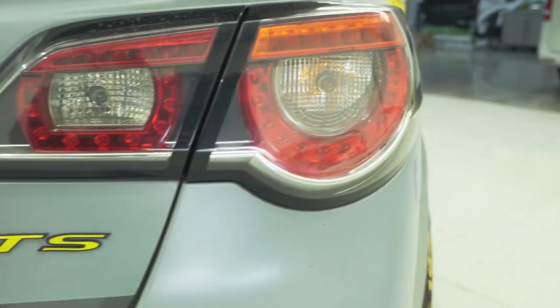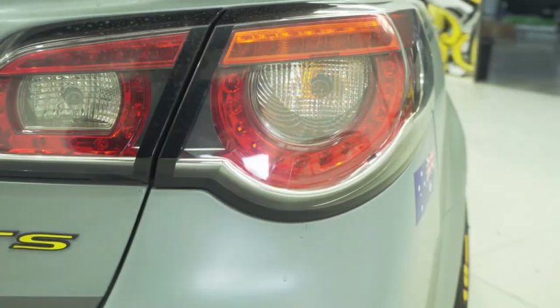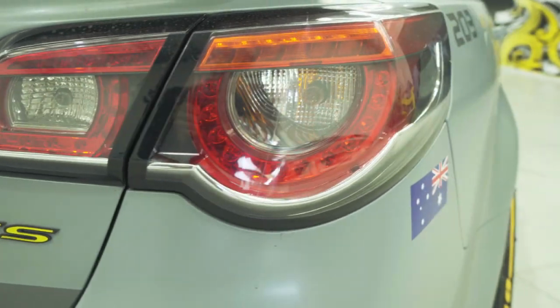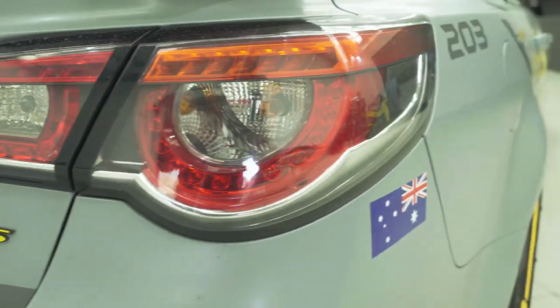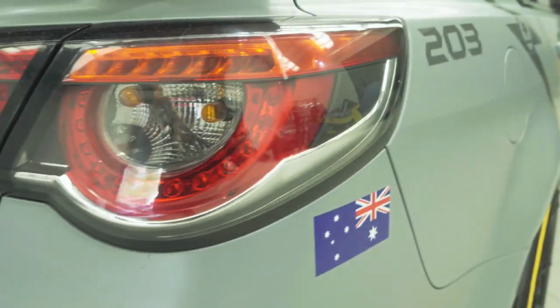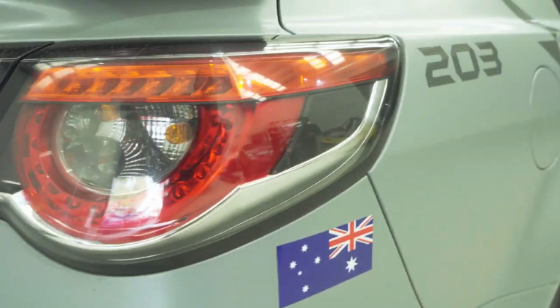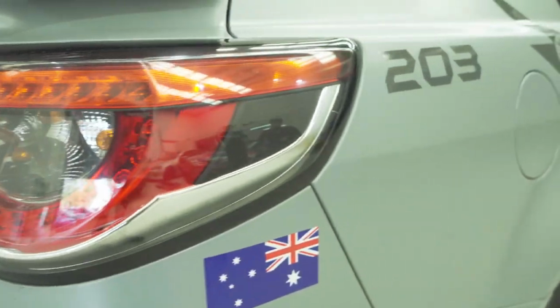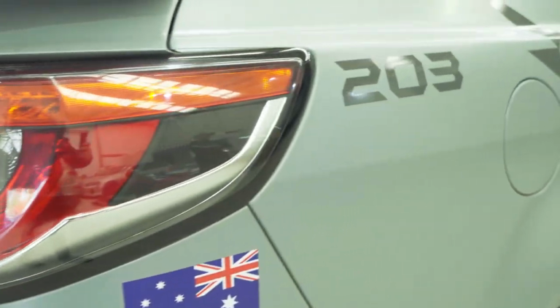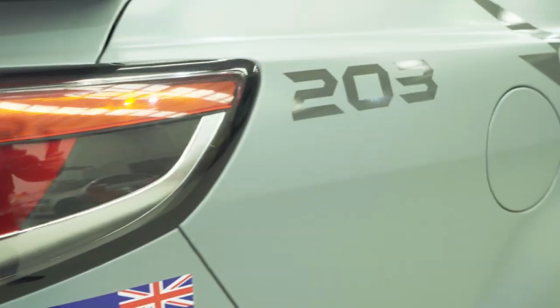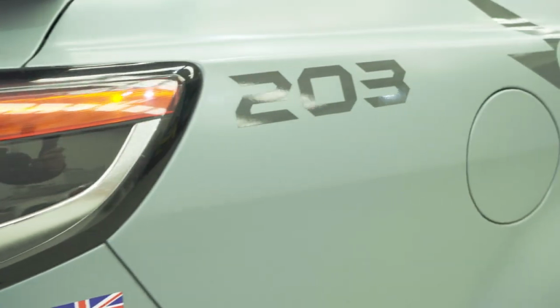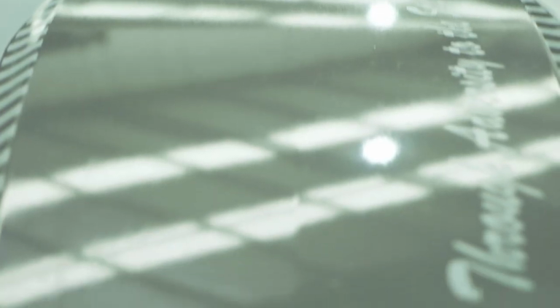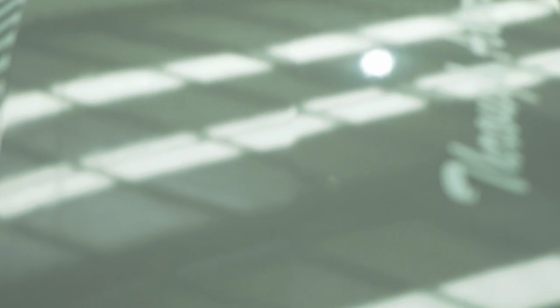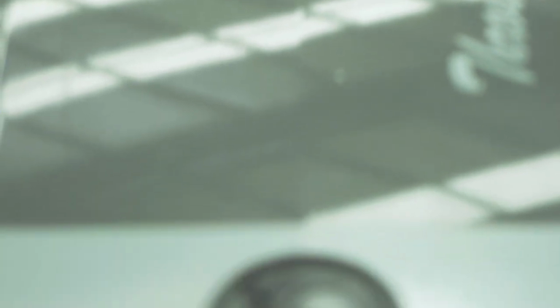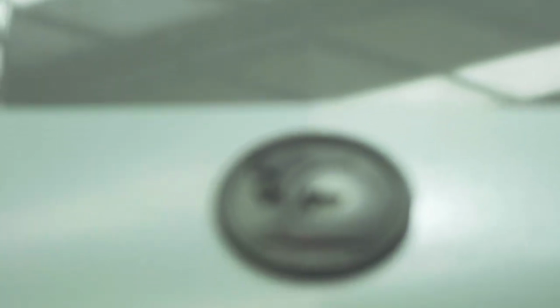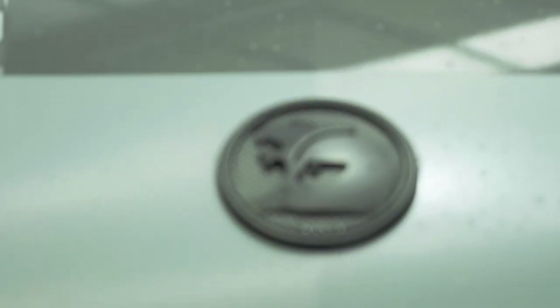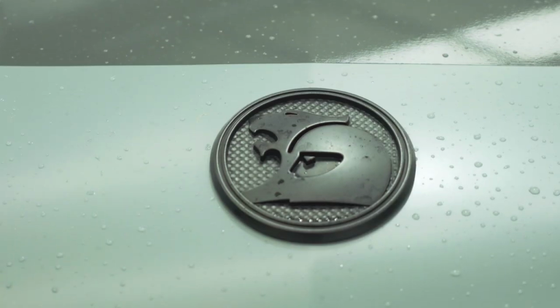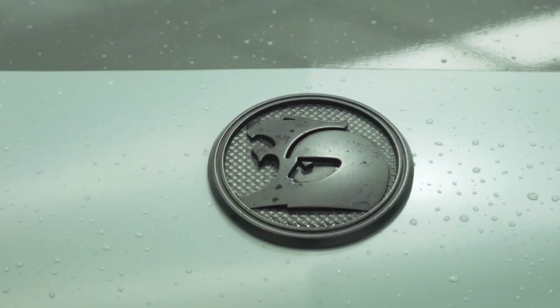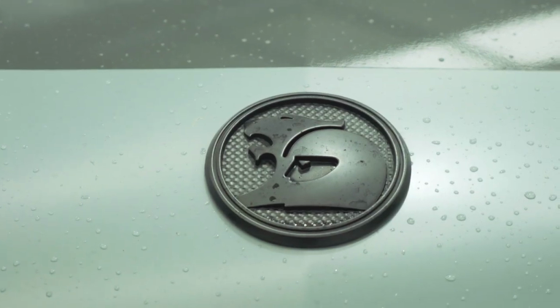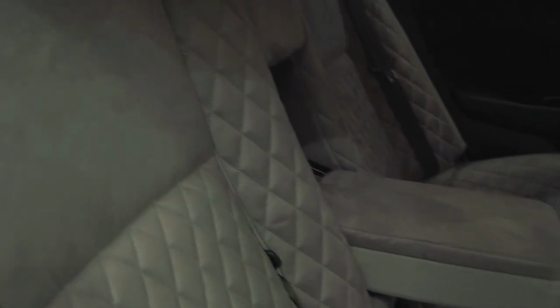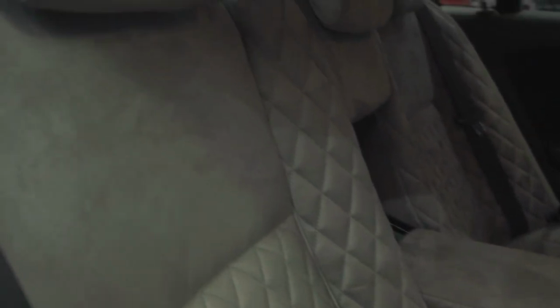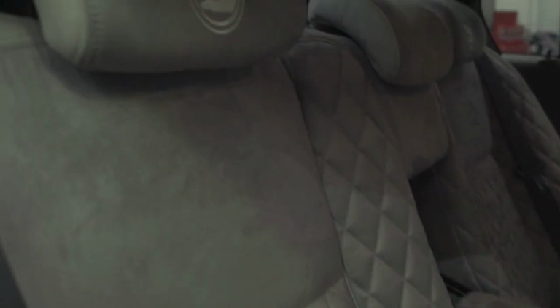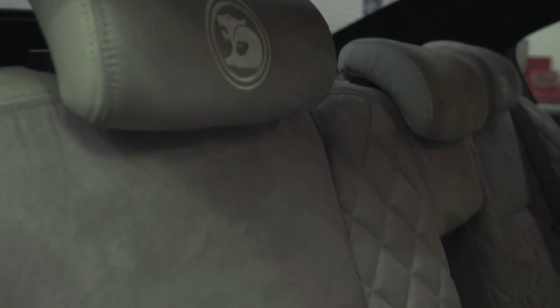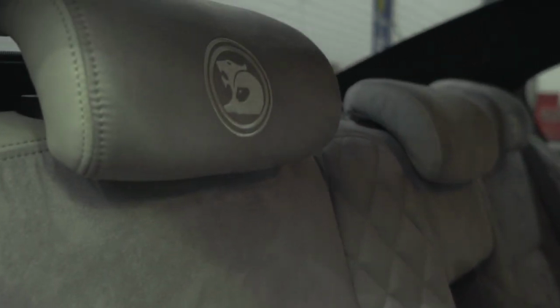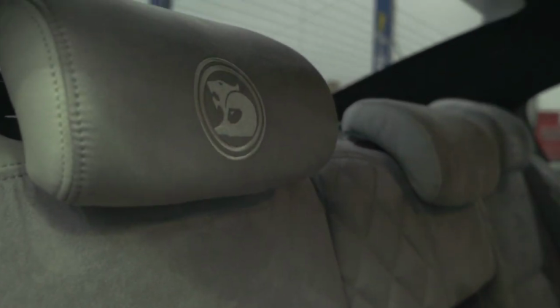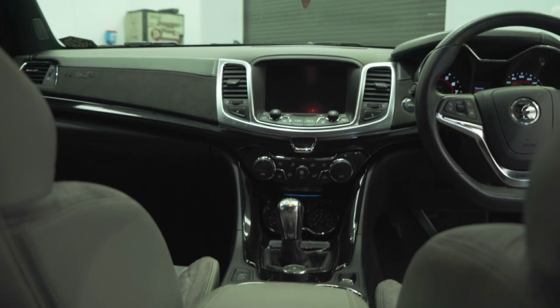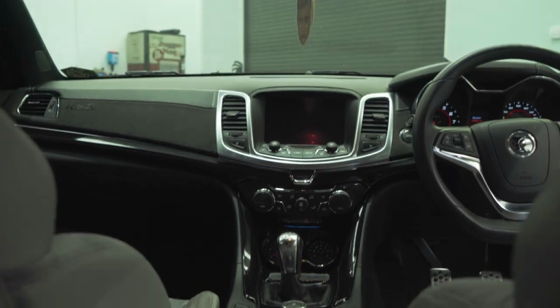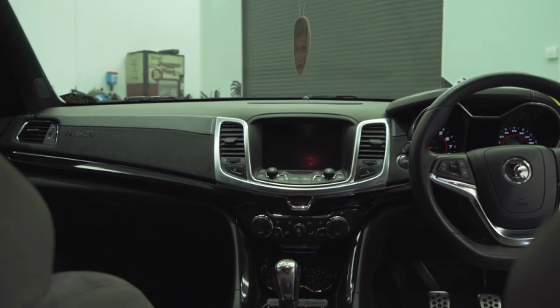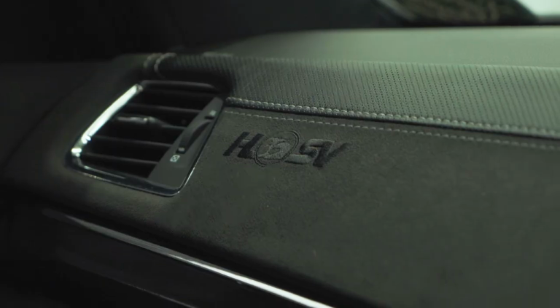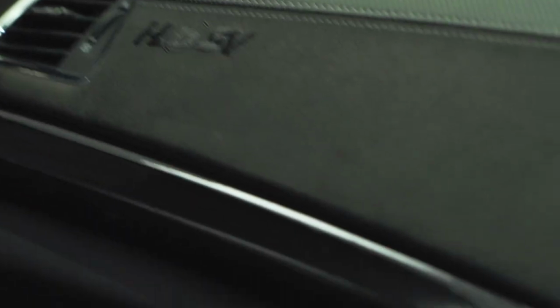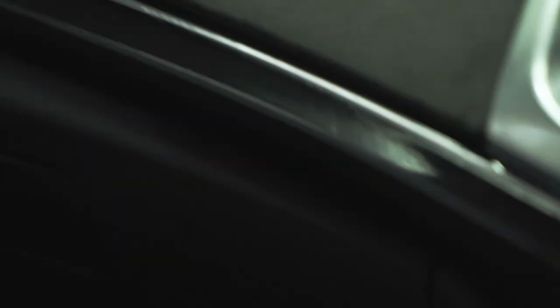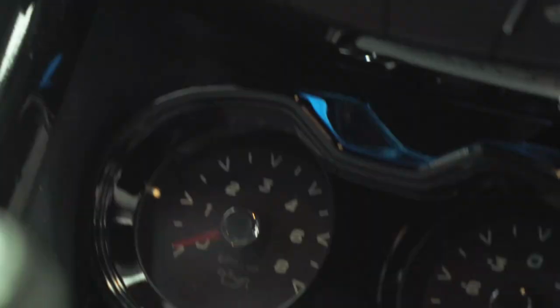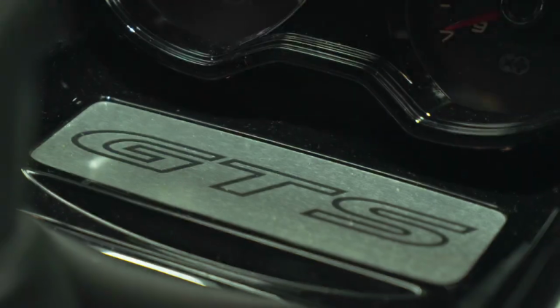Coming around, you're going to see a beautiful custom interior. Custom interiors, custom wraps and wheels are exactly what they do here. He's gone for the Dove Grey Alcantara suede with the Dove Grey leather and the diamond stitch. It looks fantastic.